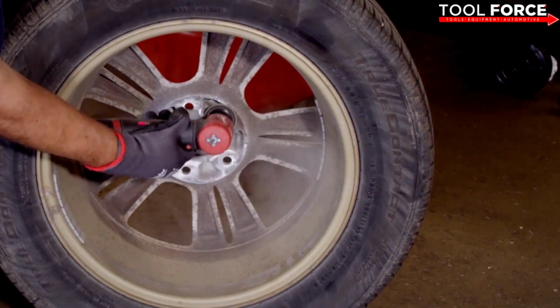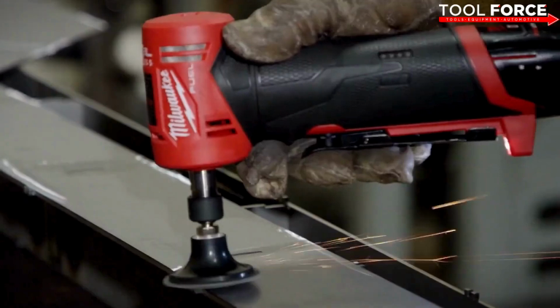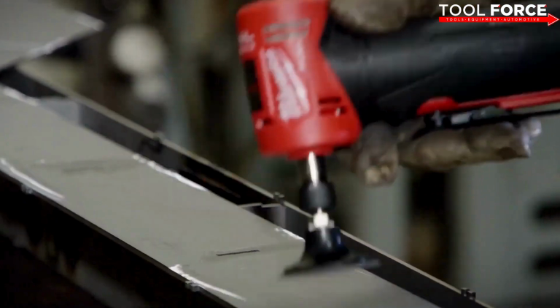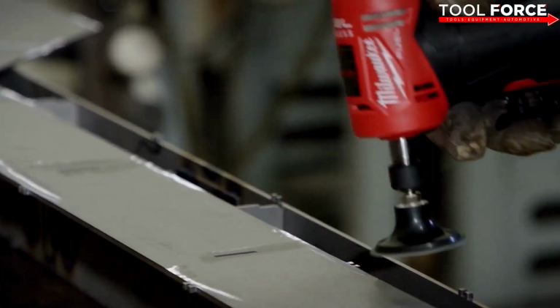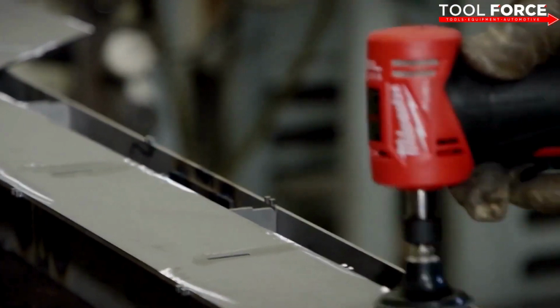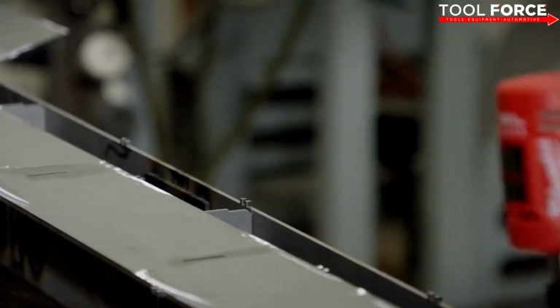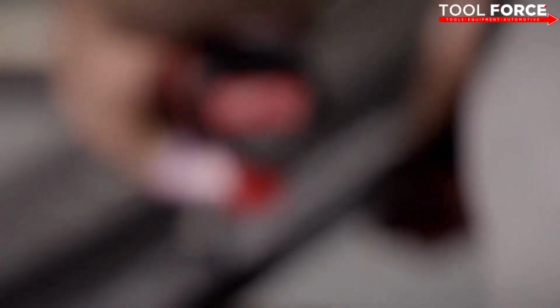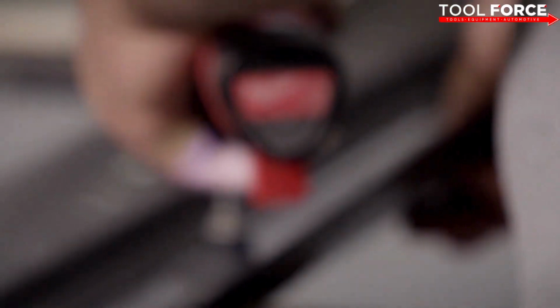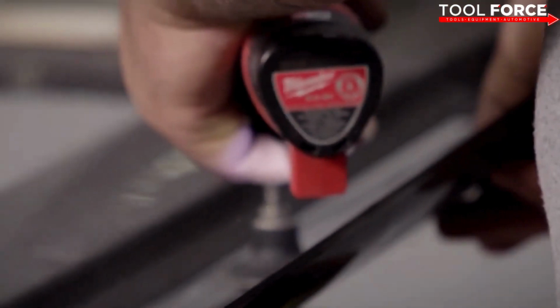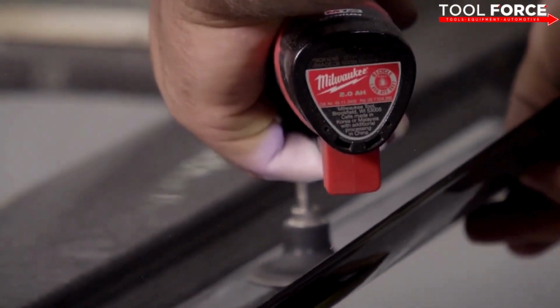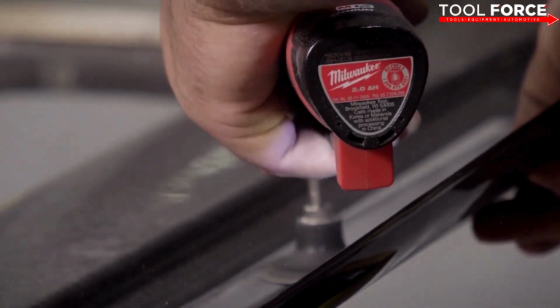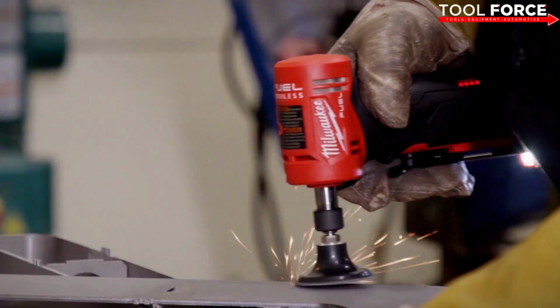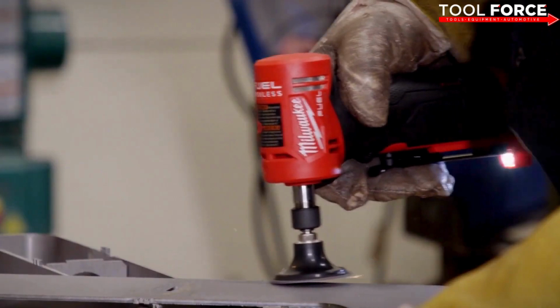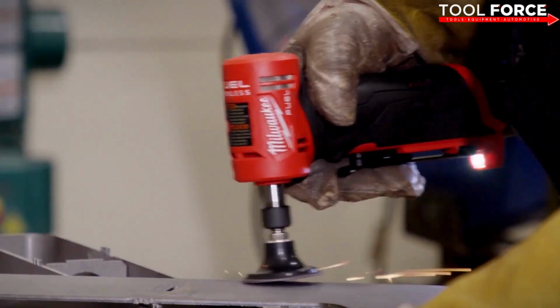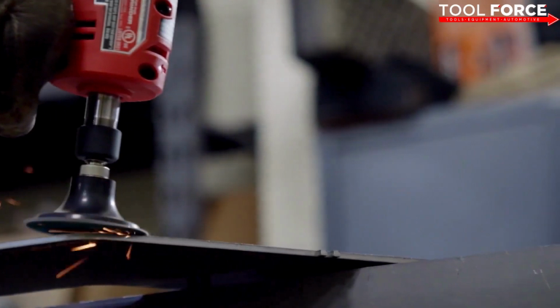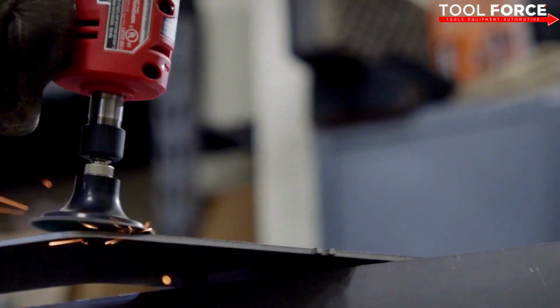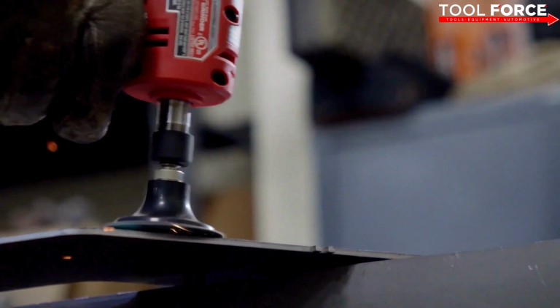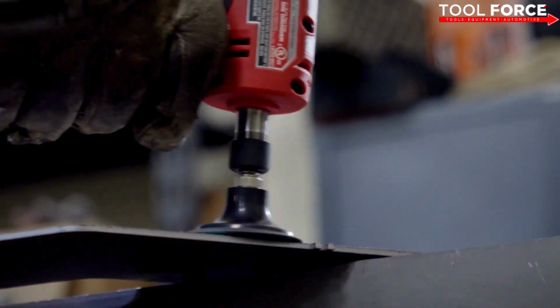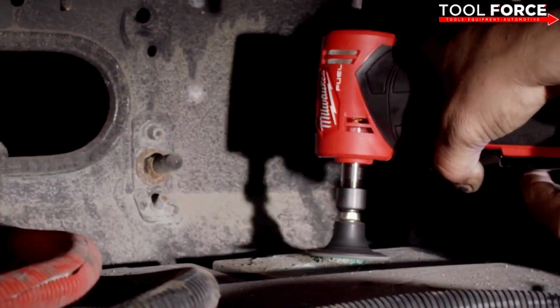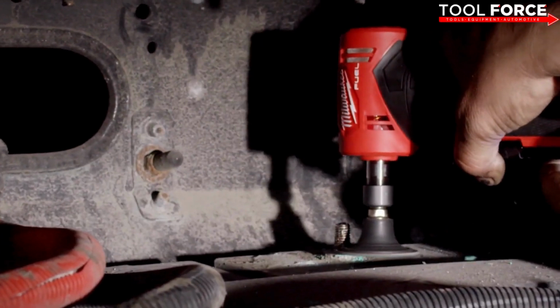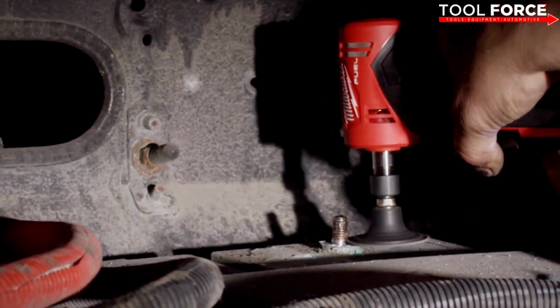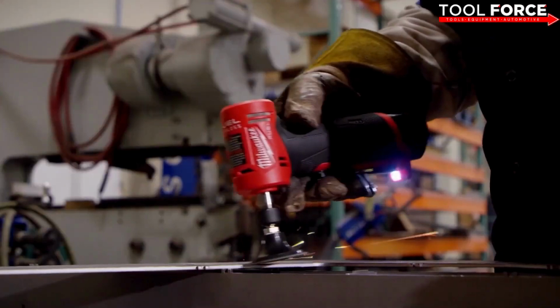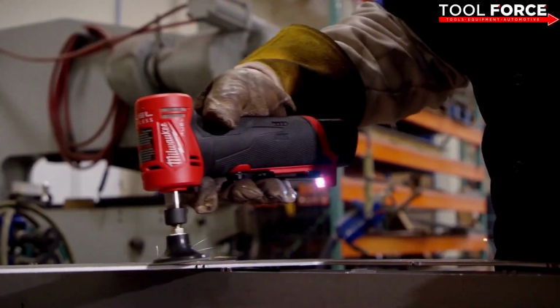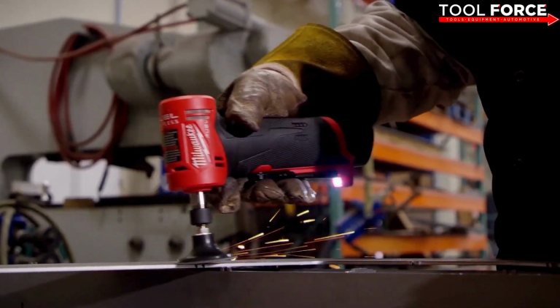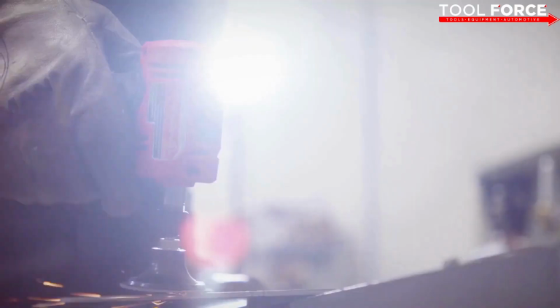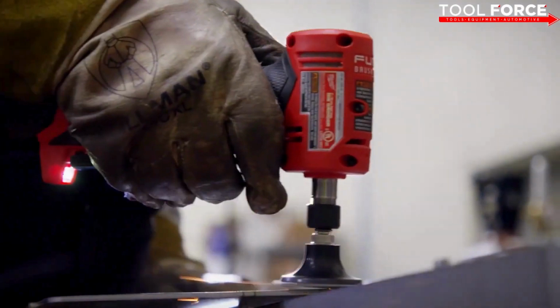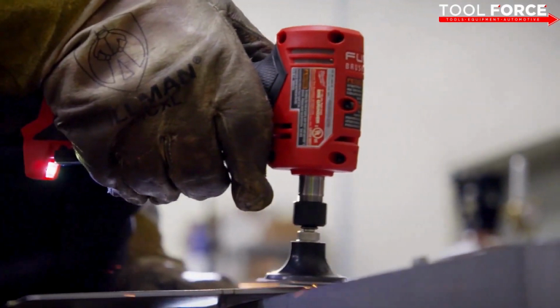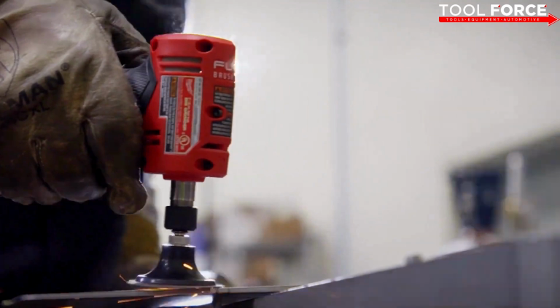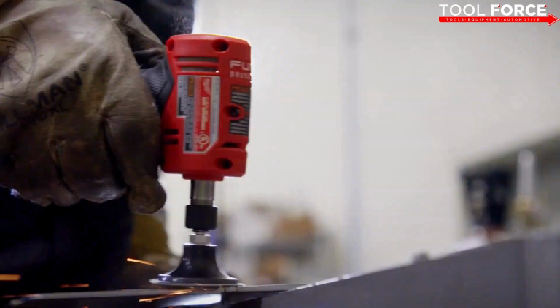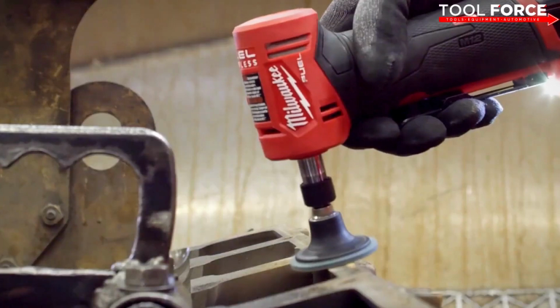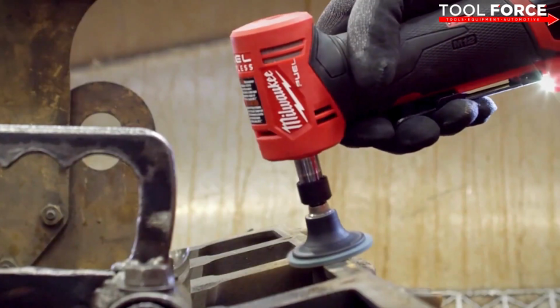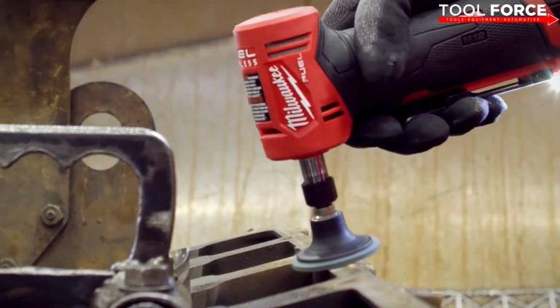If you have to go out into the field on like a road call, you don't have to have an air compressor. You're able to just go out there and get your job done. I would recommend a right angle die grinder to a lot of people in the trade. They won't have to lug around their air hose and you just have more versatility.